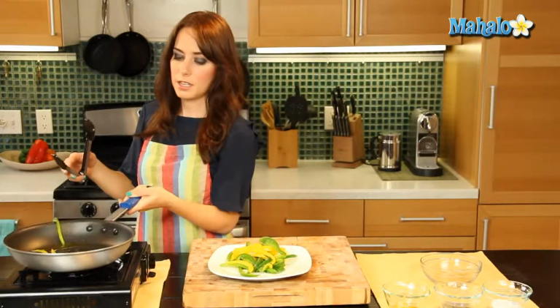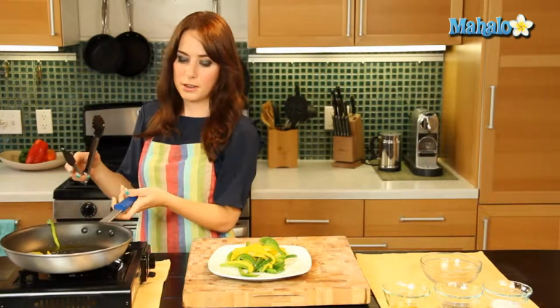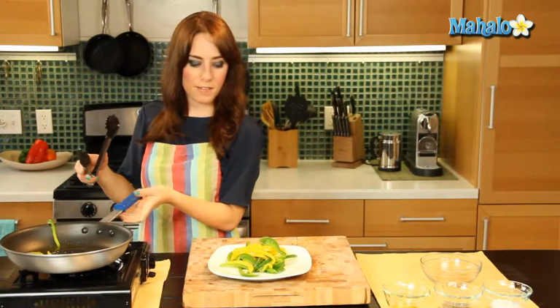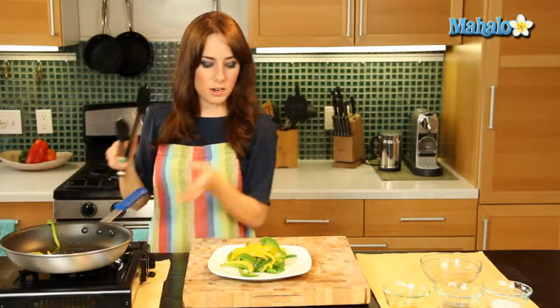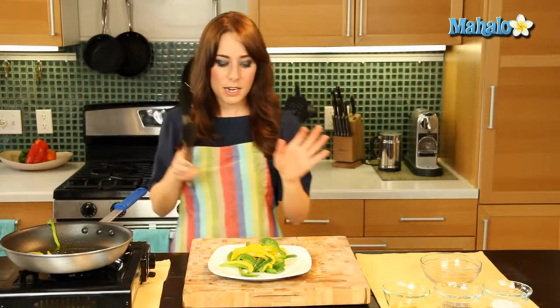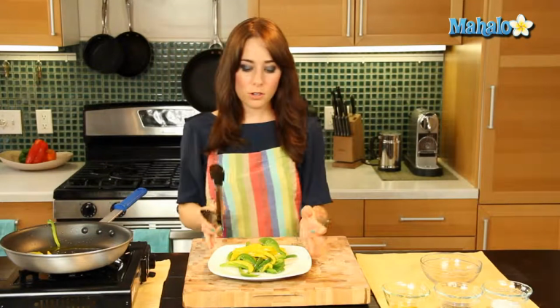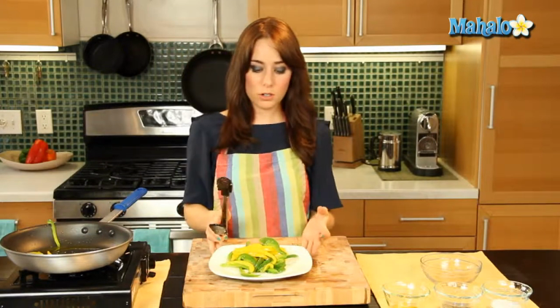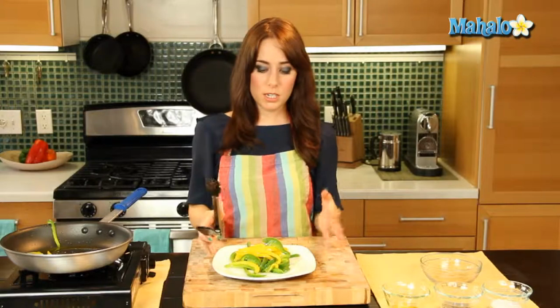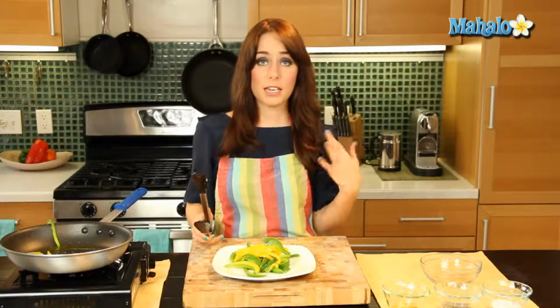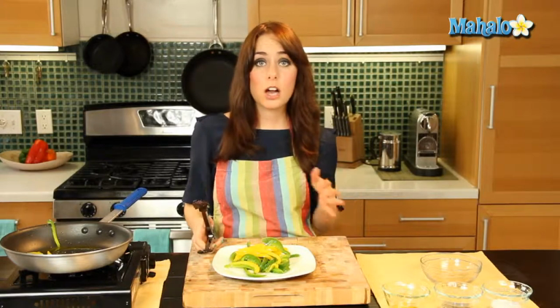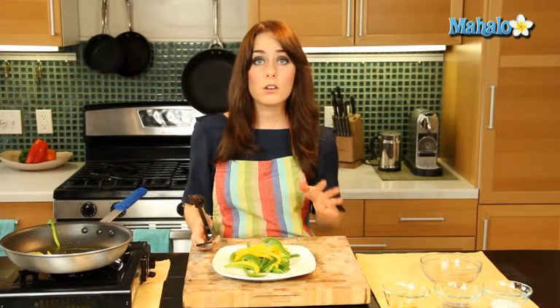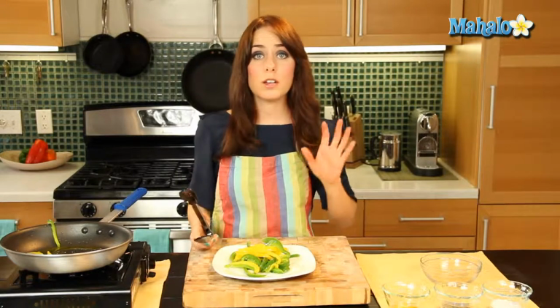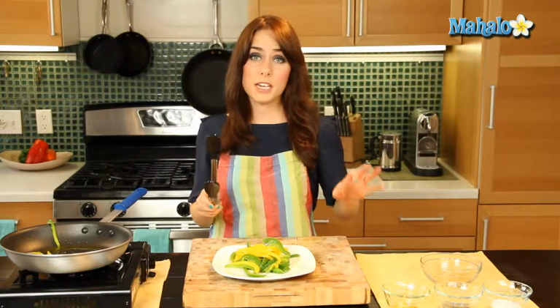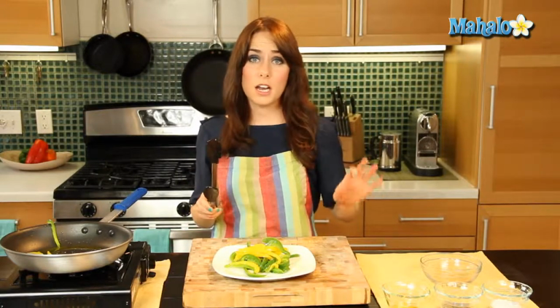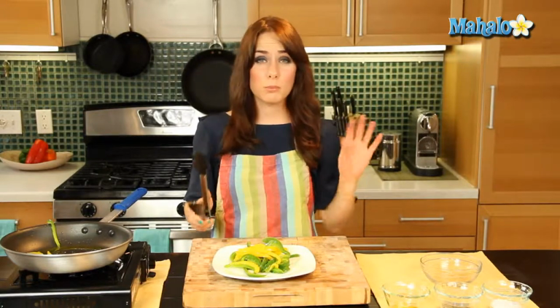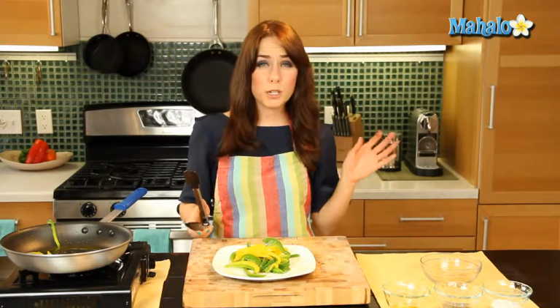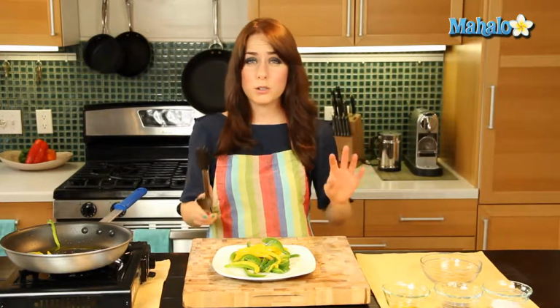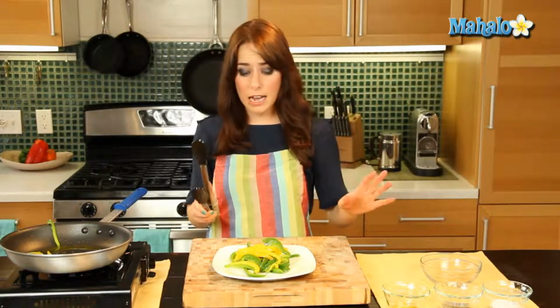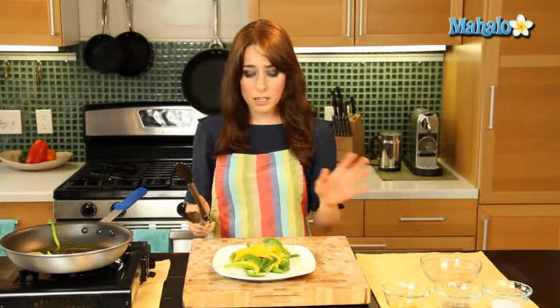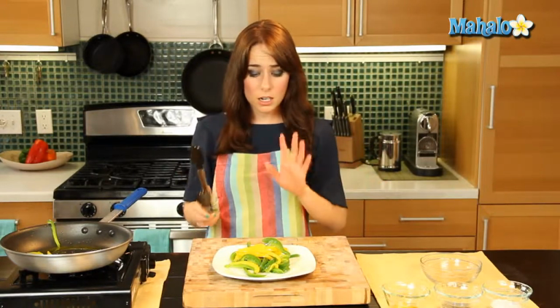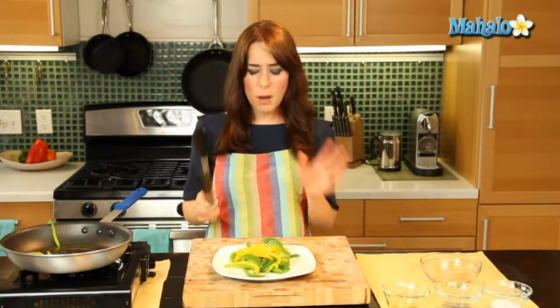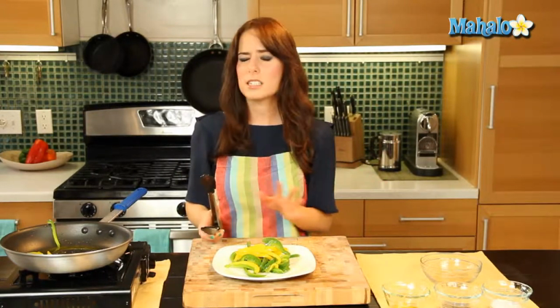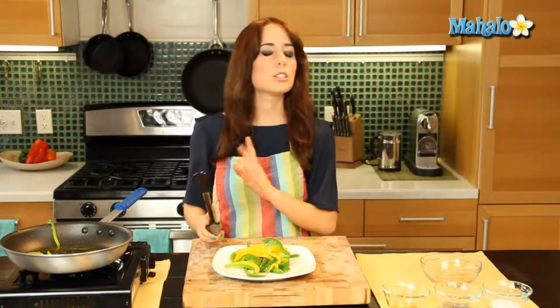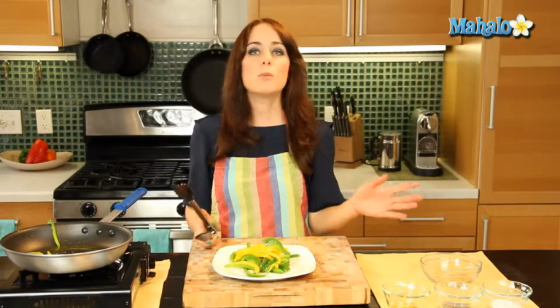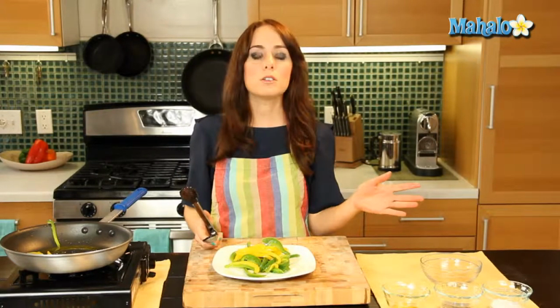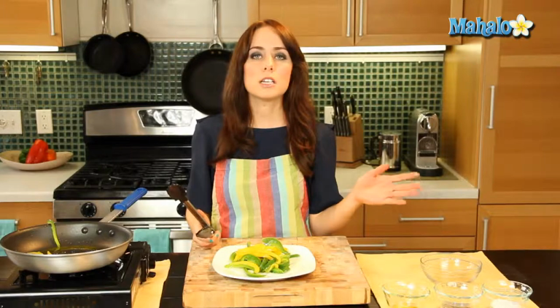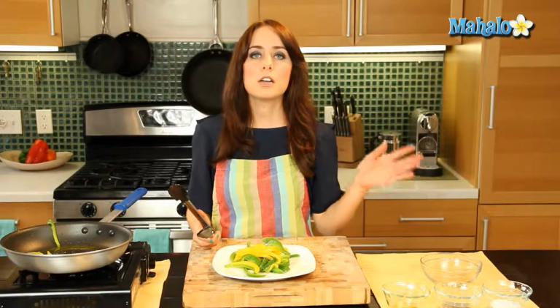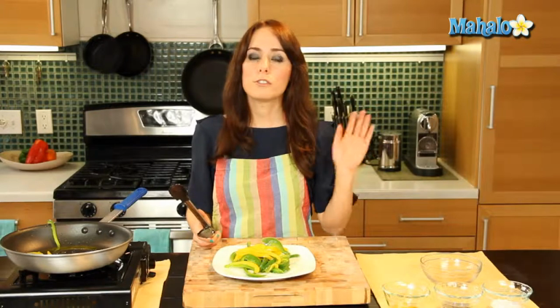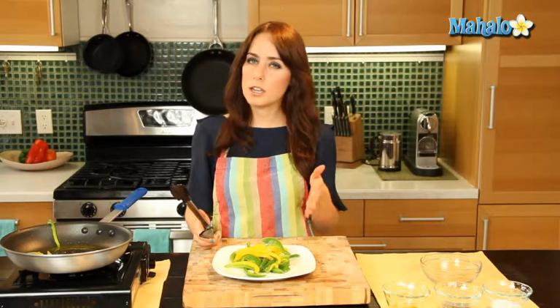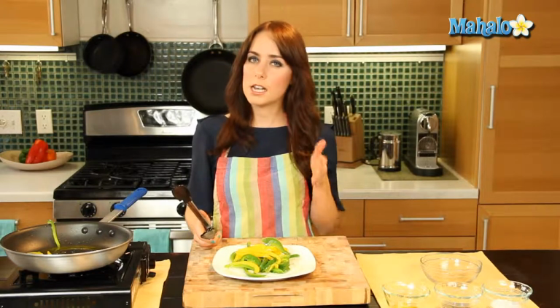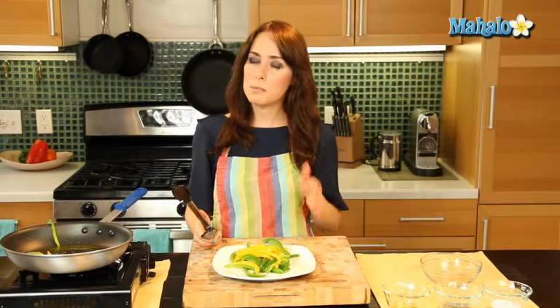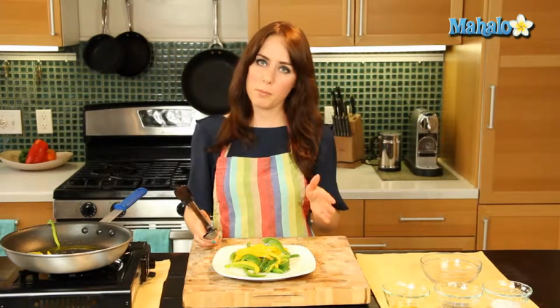There we have it. Now you could use this in tacos, a pita, a burrito, salad, pasta — so many uses for the sautéed bell pepper.